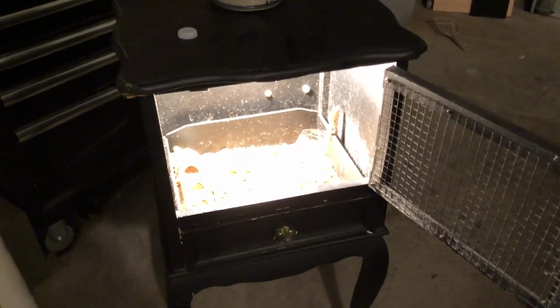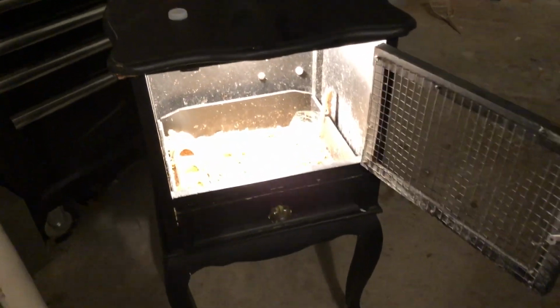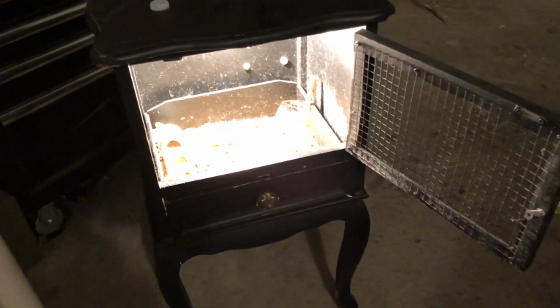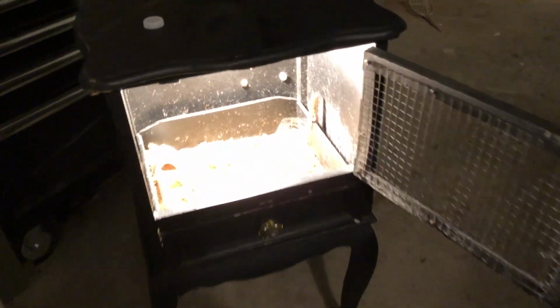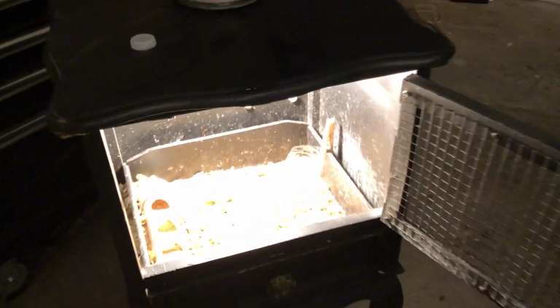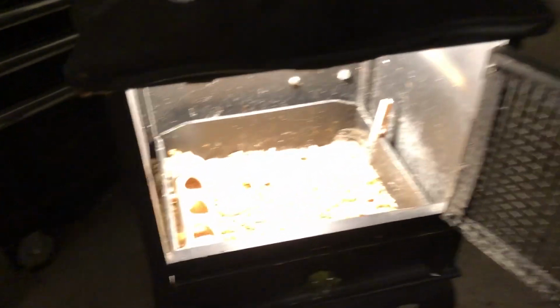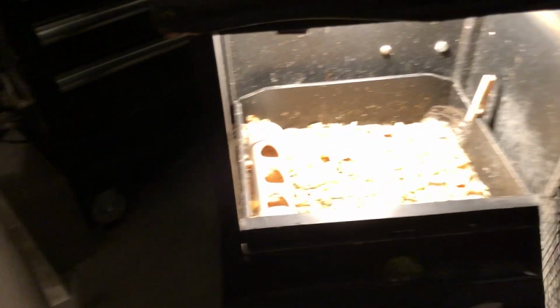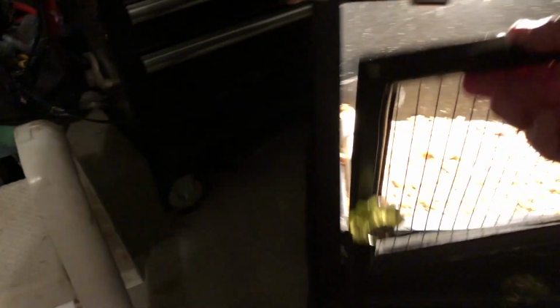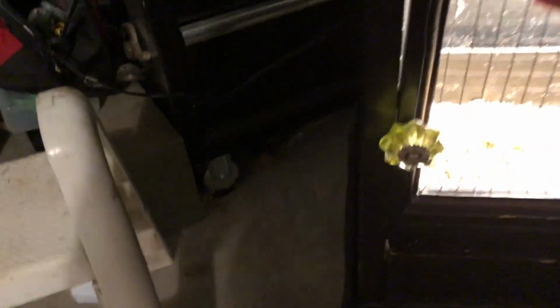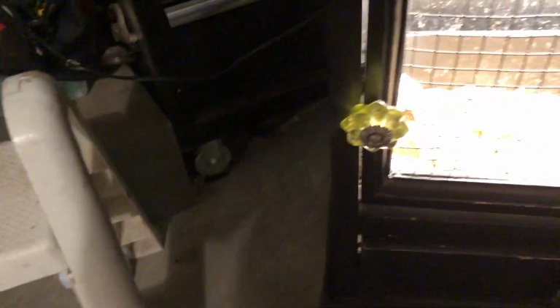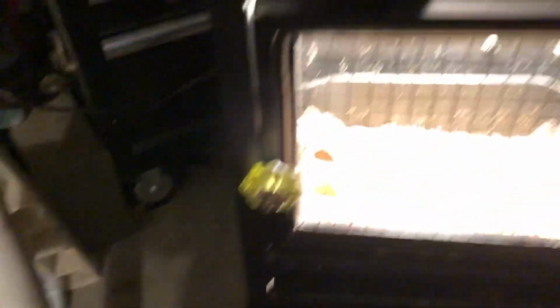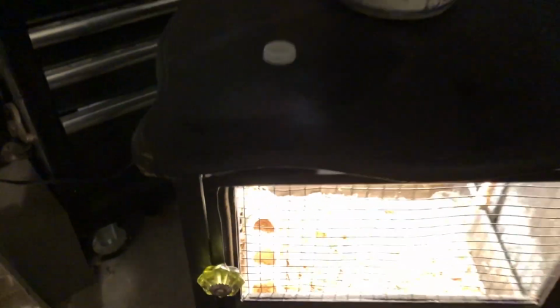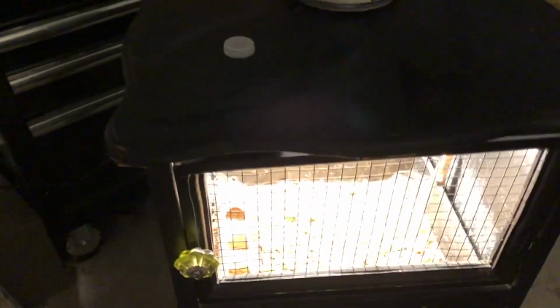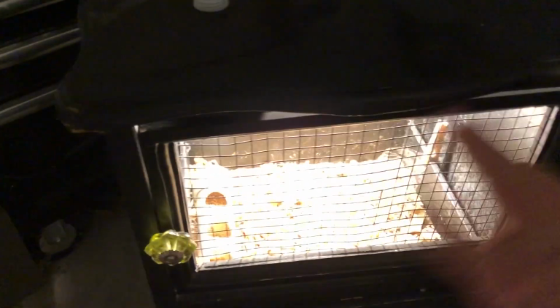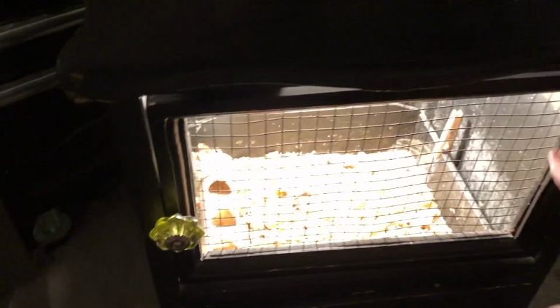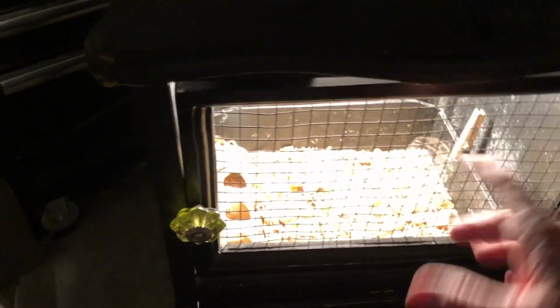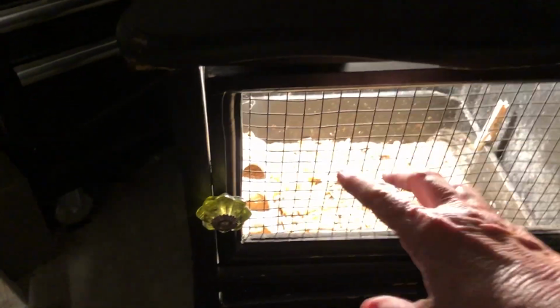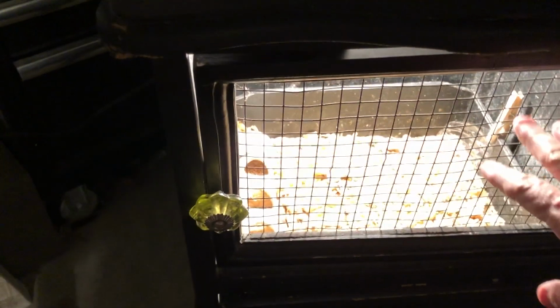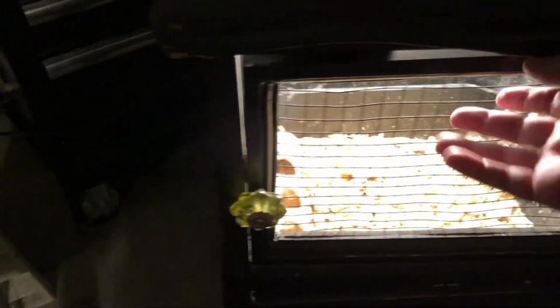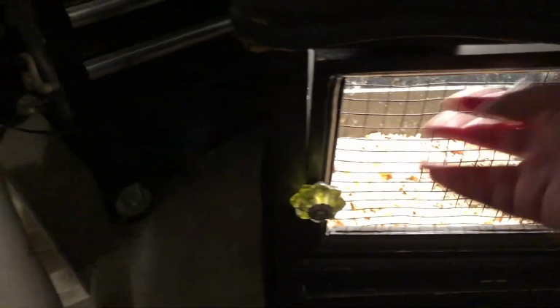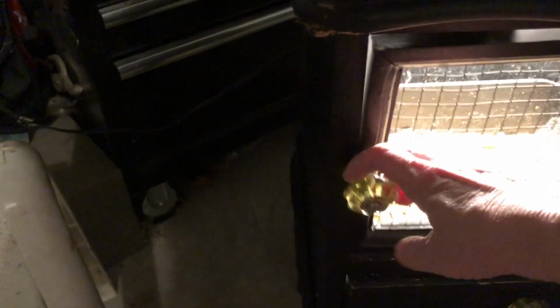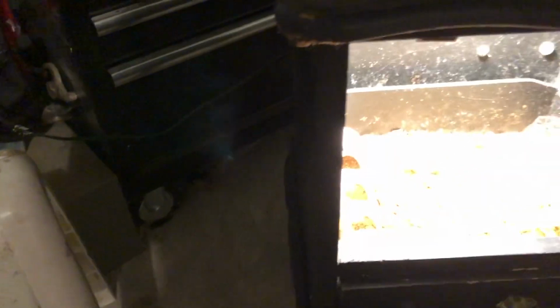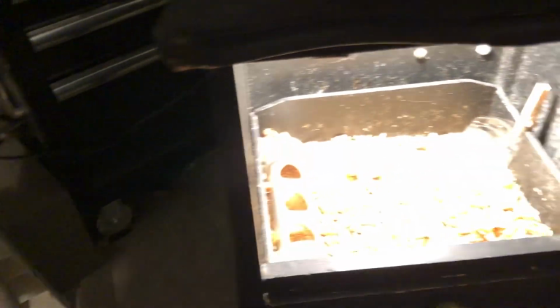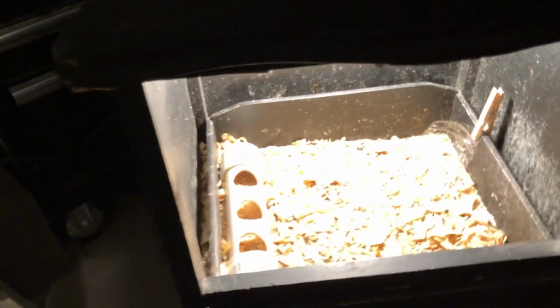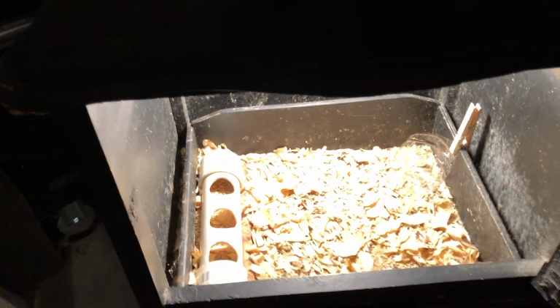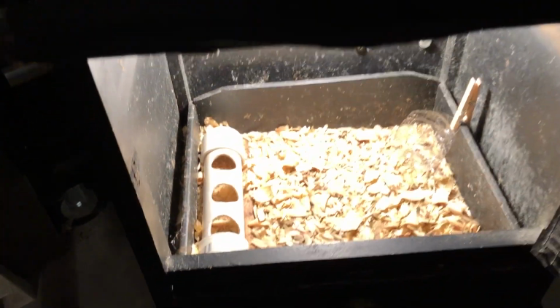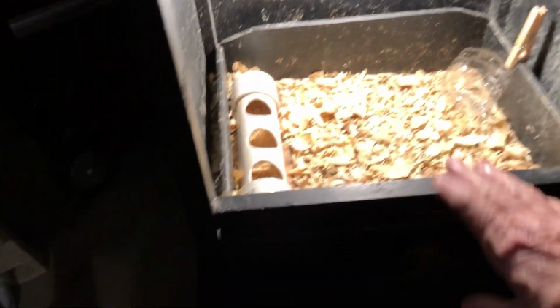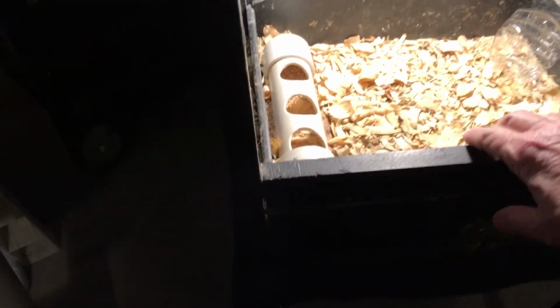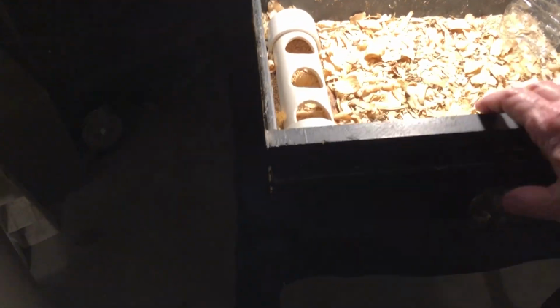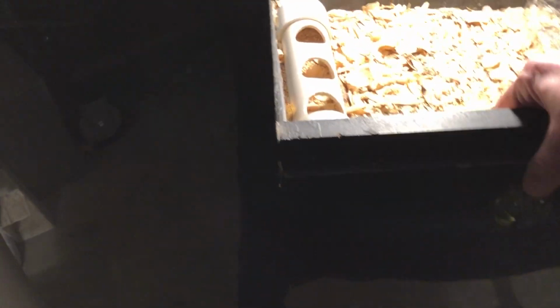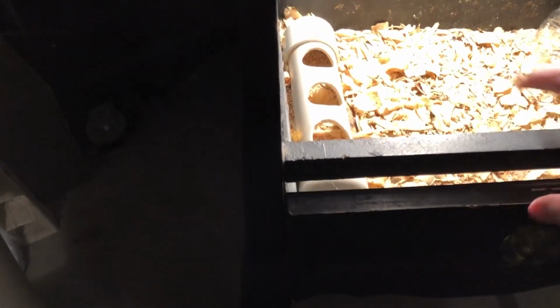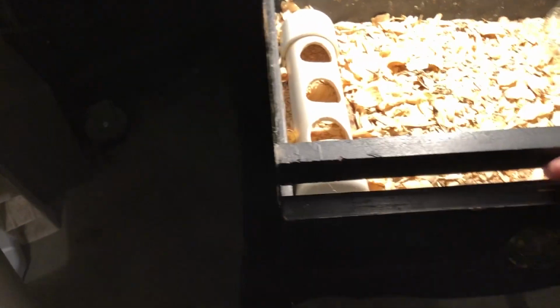I made a brooder out of this. I just cut out this panel — this used to be a covered door — and put half-inch screen there. Then I modified it and put a drawer in the bottom so that I can clean this out easily.